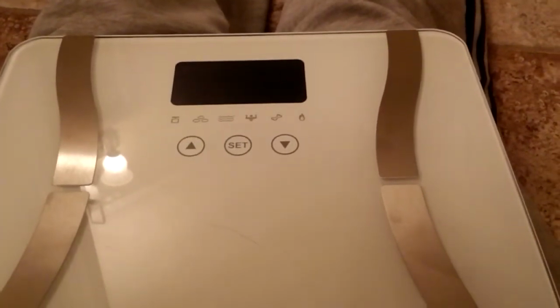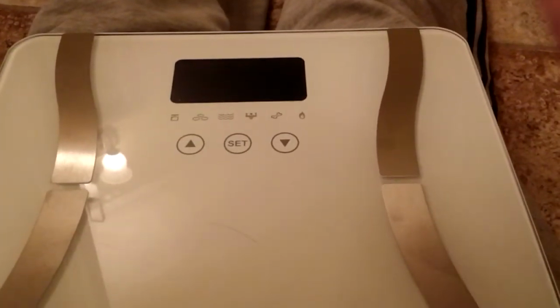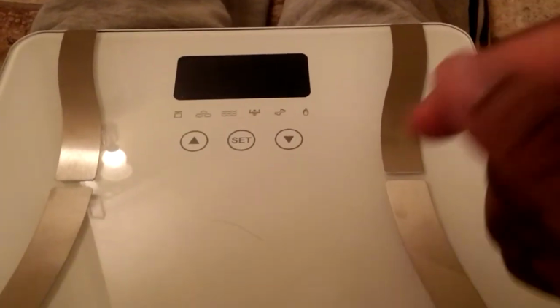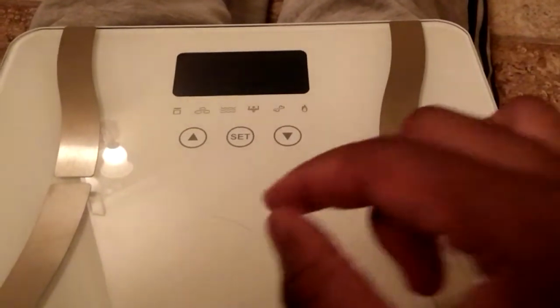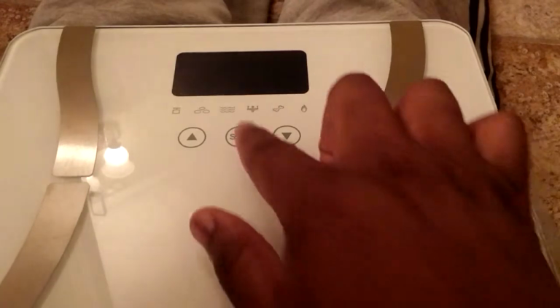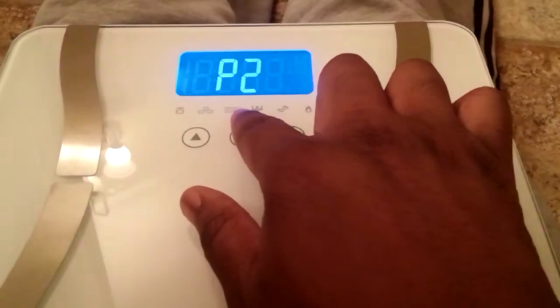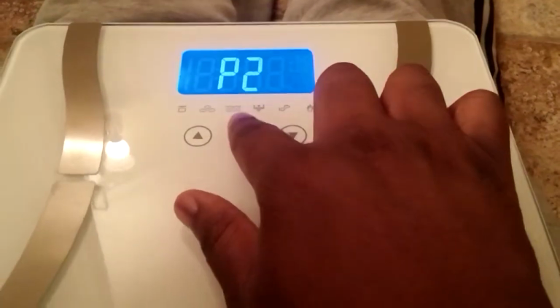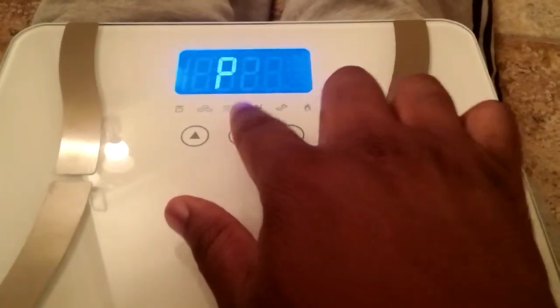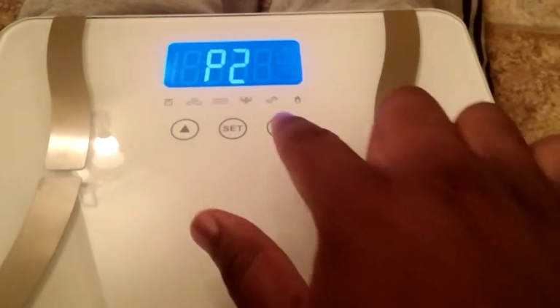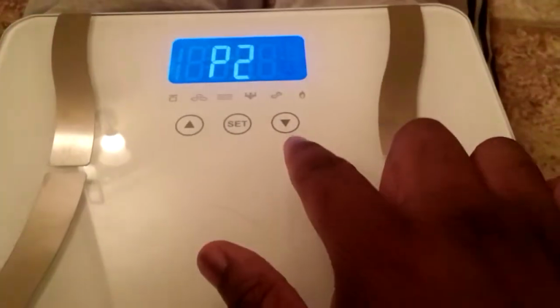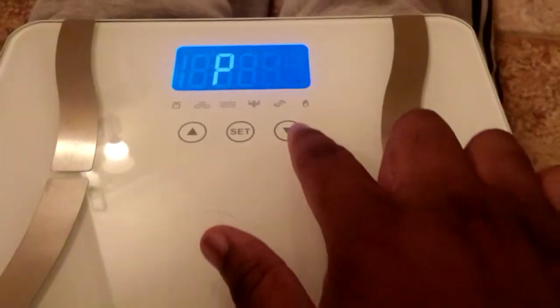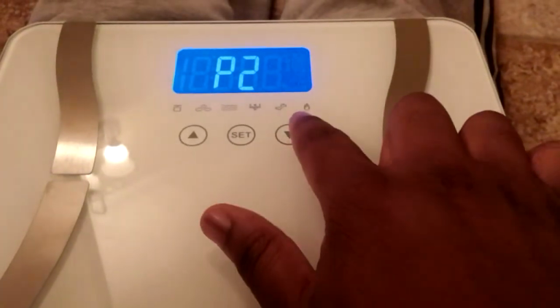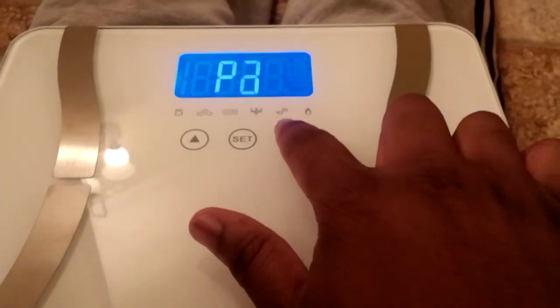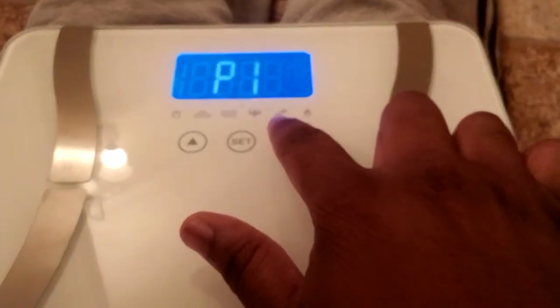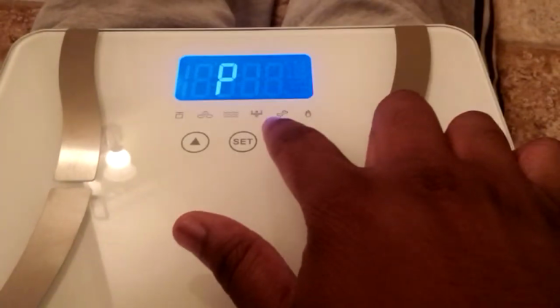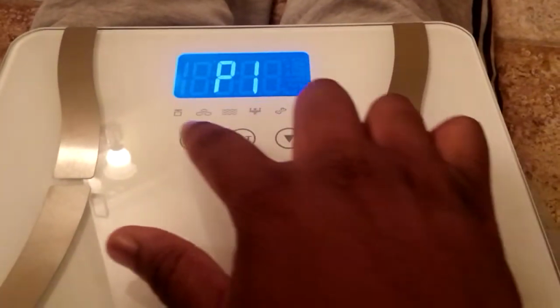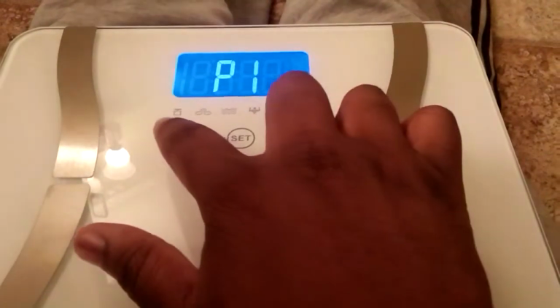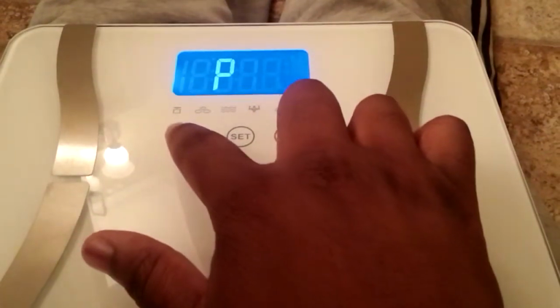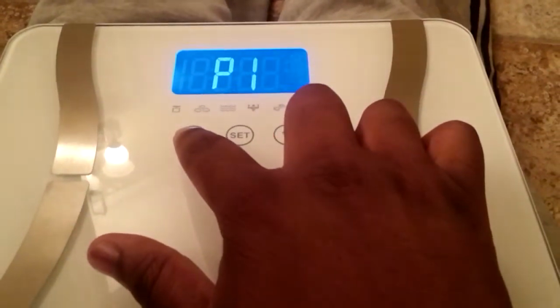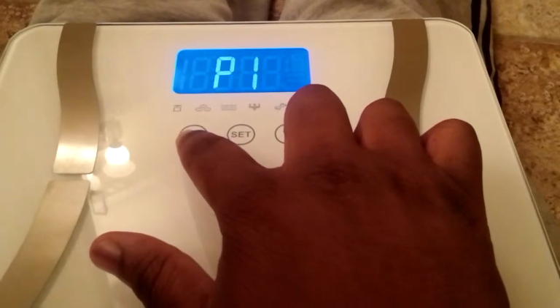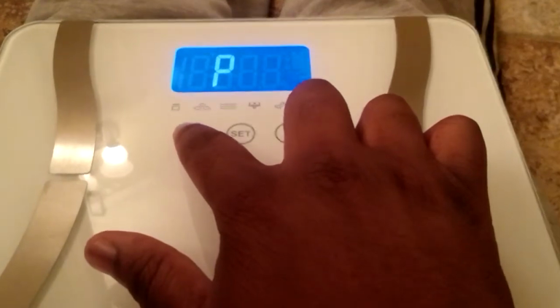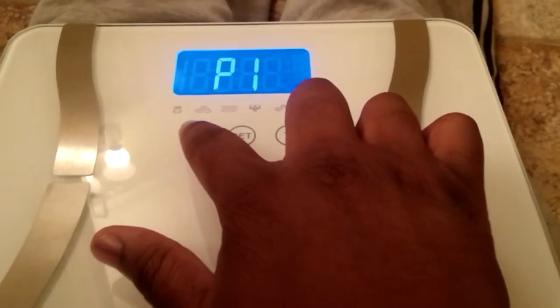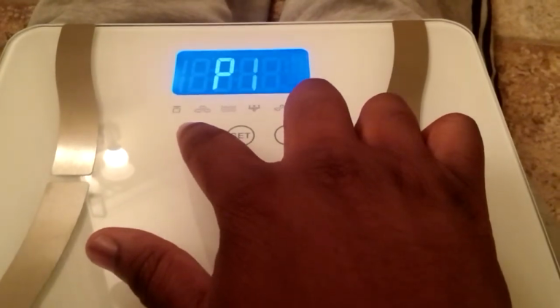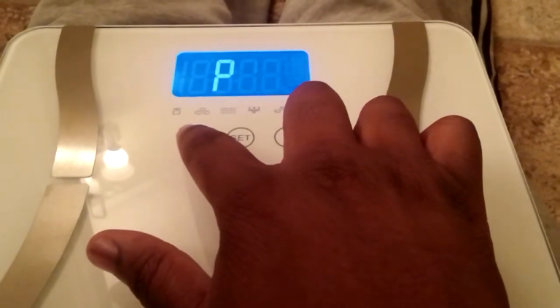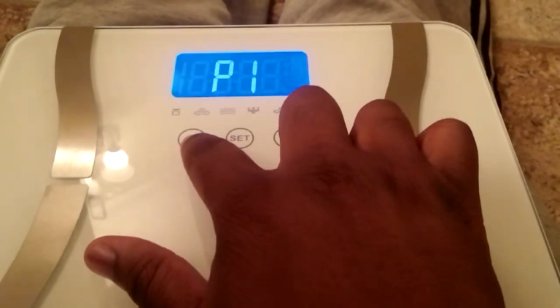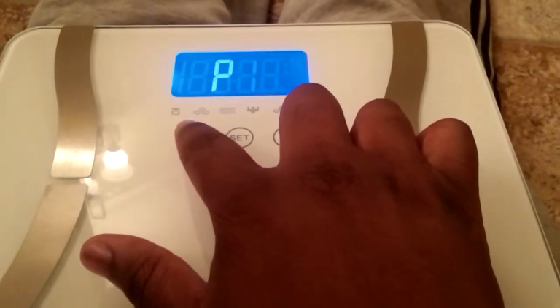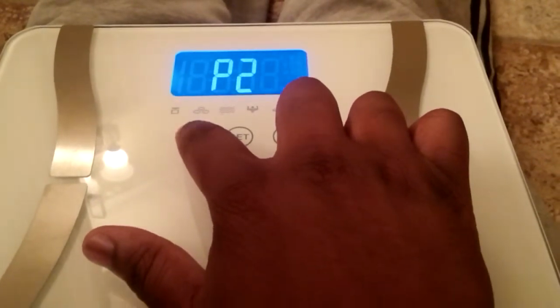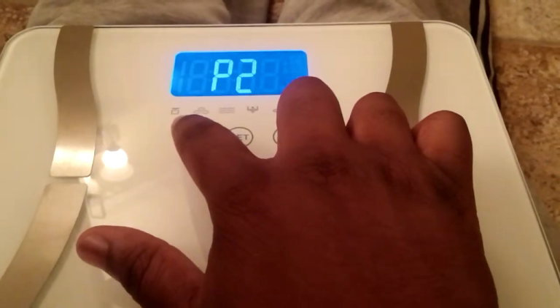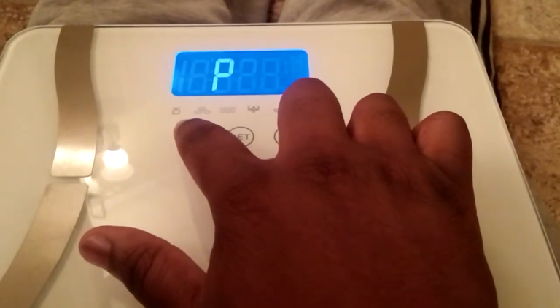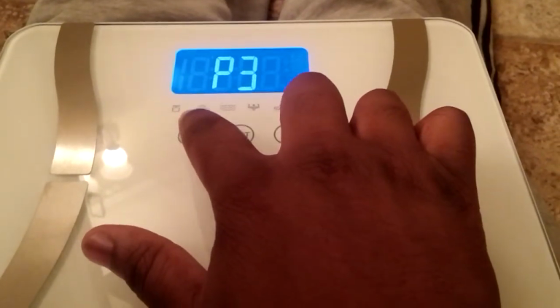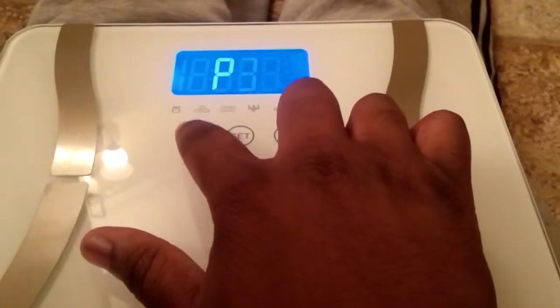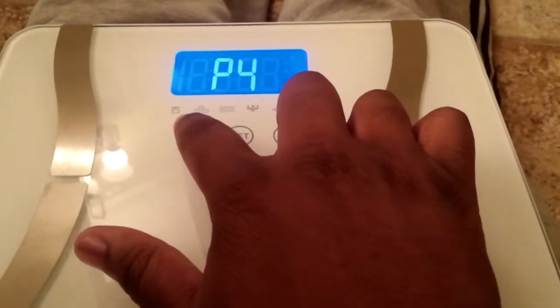If more than one person will be using this scale, you definitely want to set up a profile. You have the ability to set up to four profiles: one, two, three, and four.